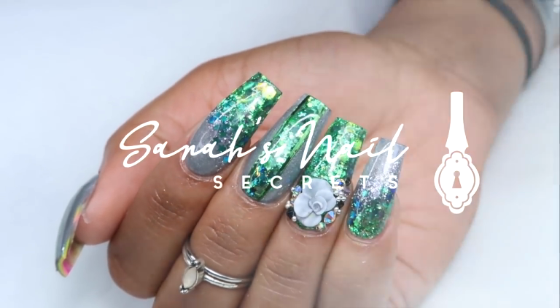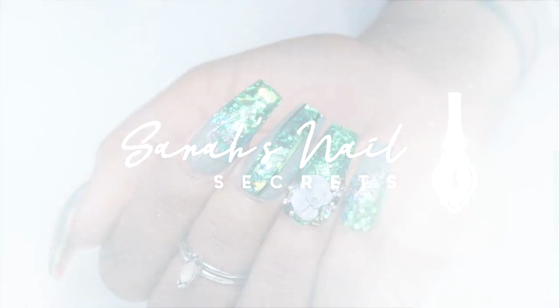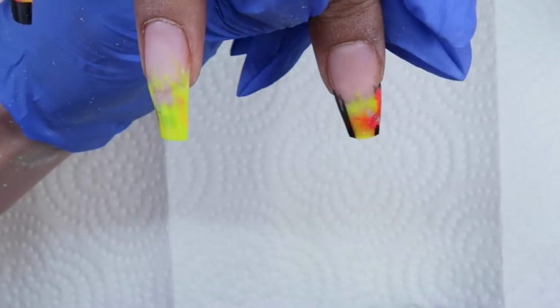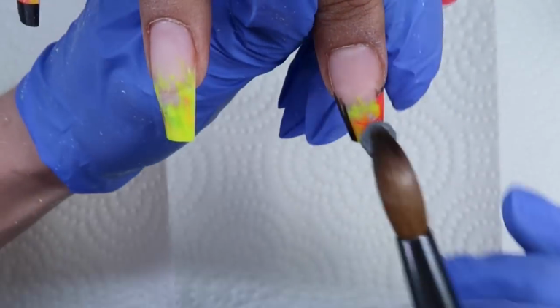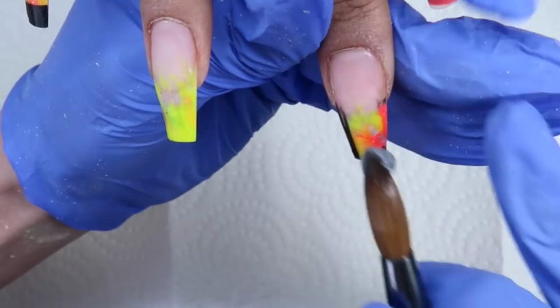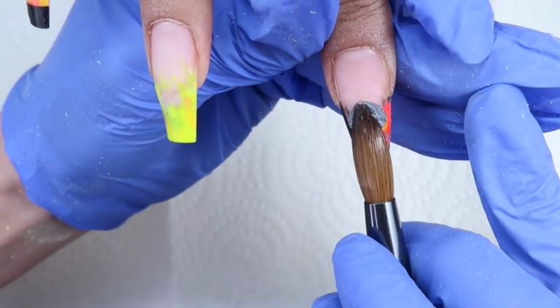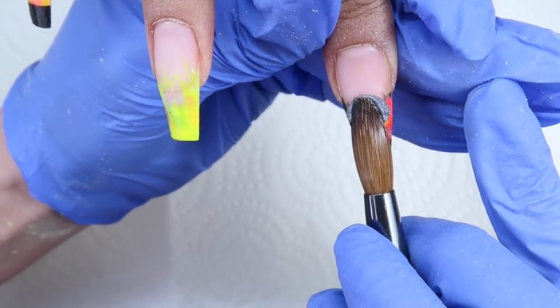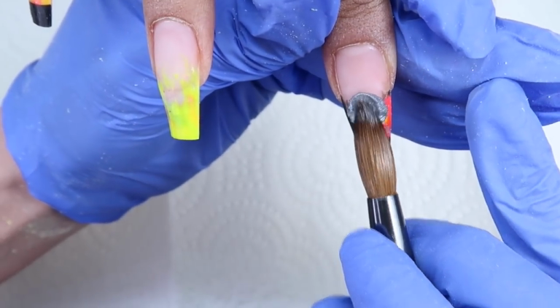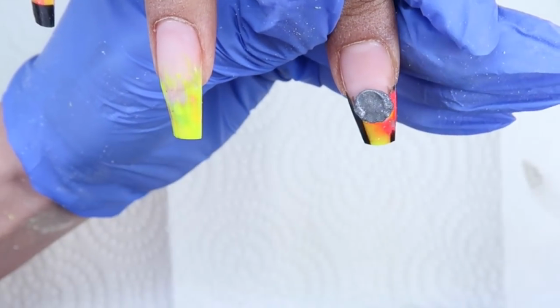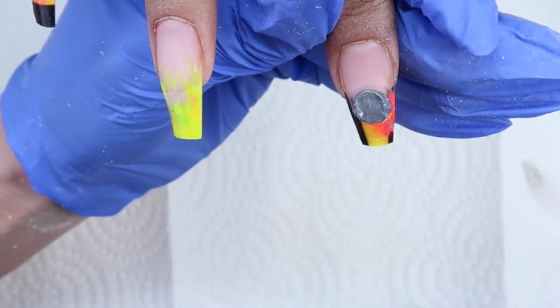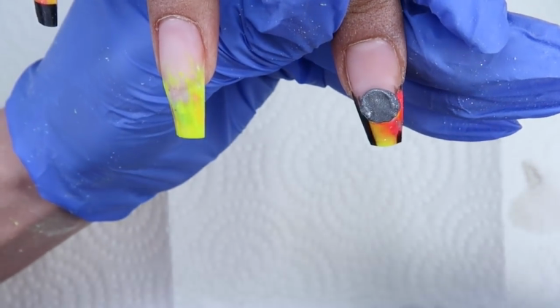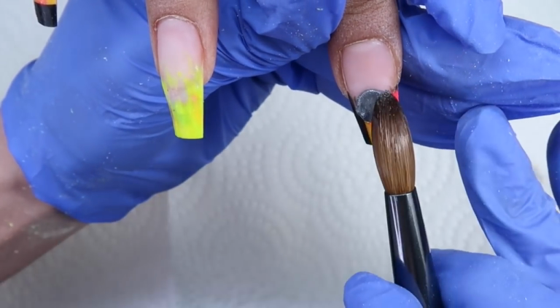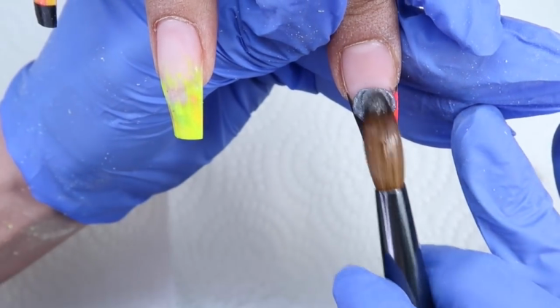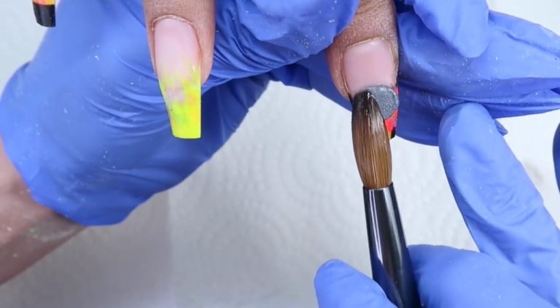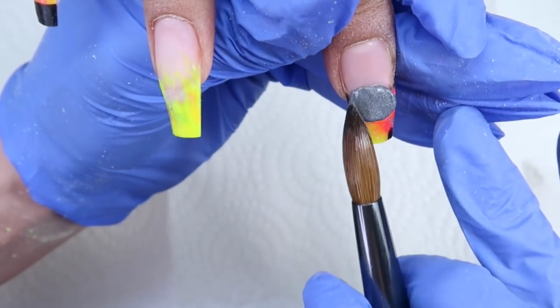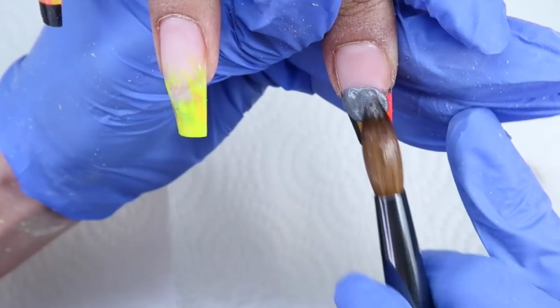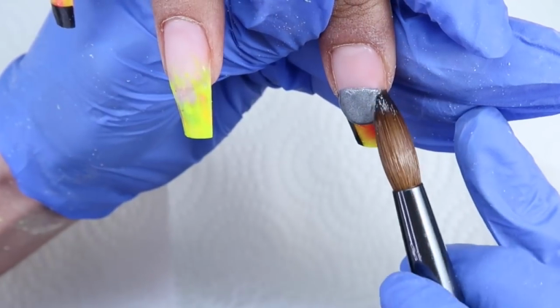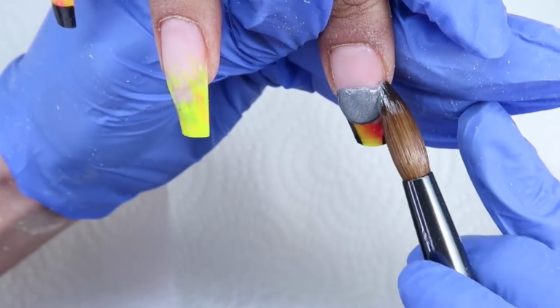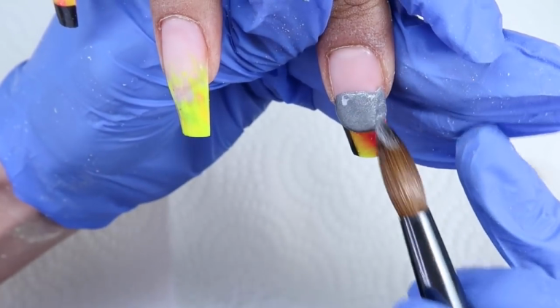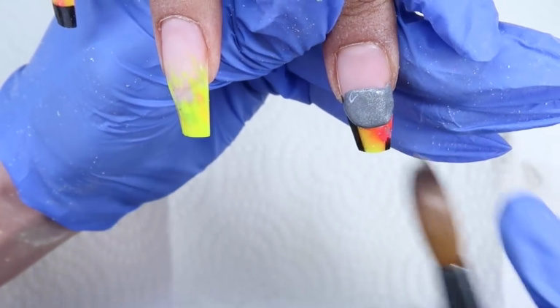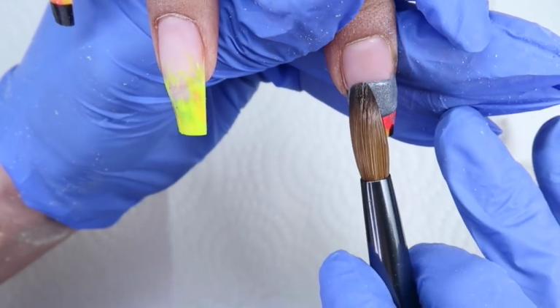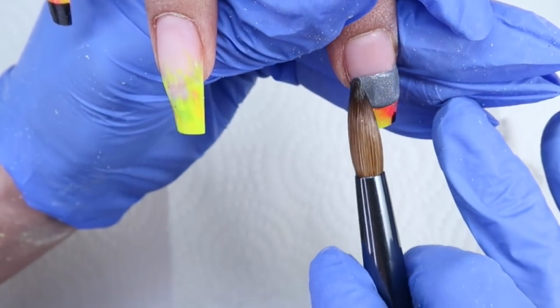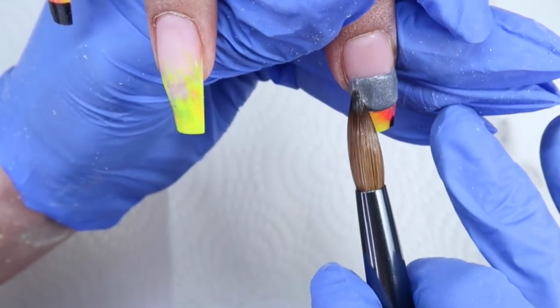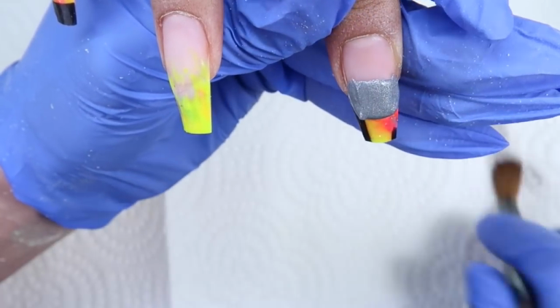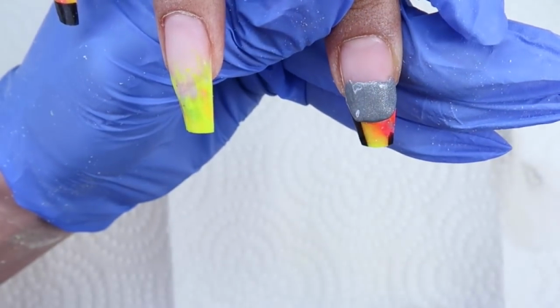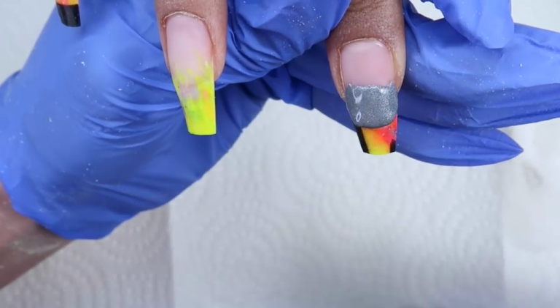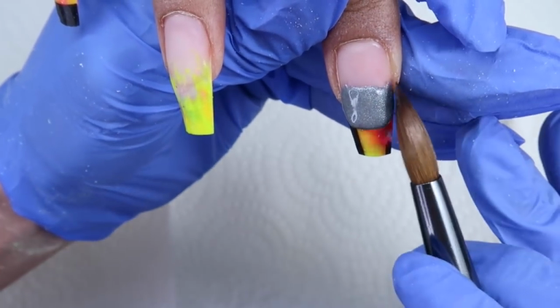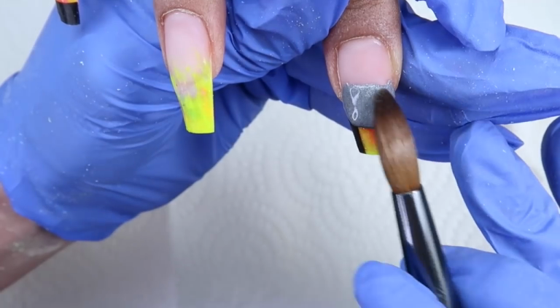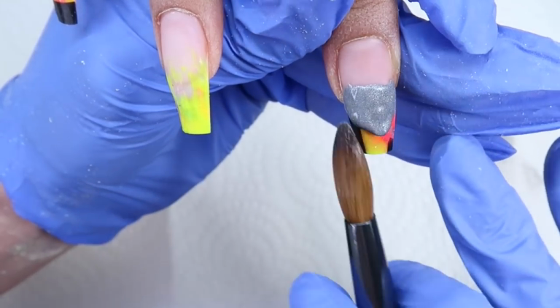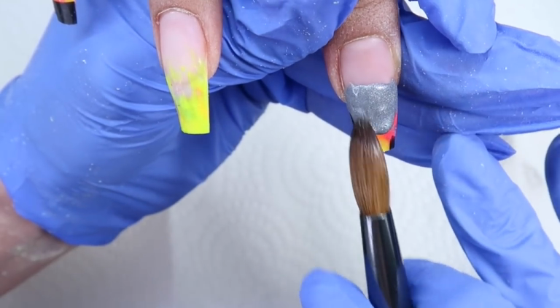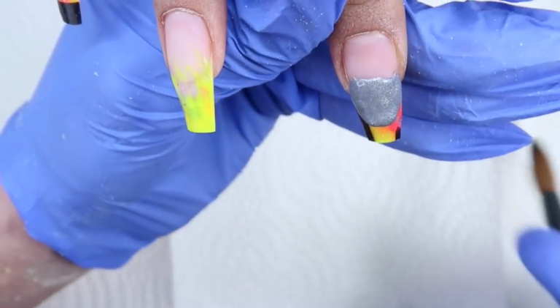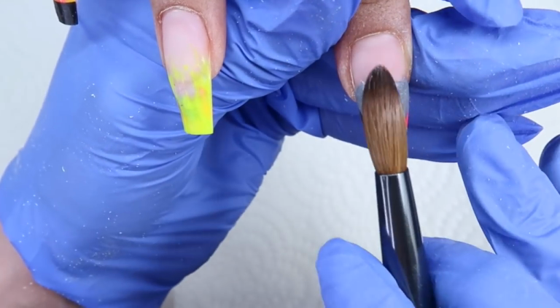My client came in with her last set and I filed her set down all the way. I have applied primer and dehydrator and put a clear layer of acrylic down. I couldn't get all the color off but that's okay because I'm going to be covering it up with some darker colors anyway.